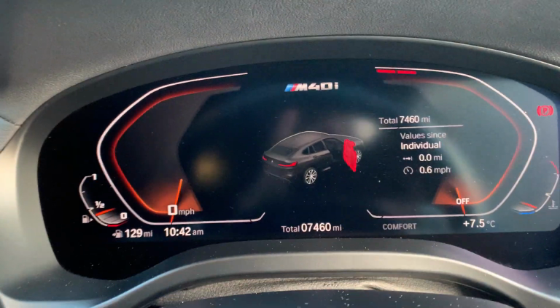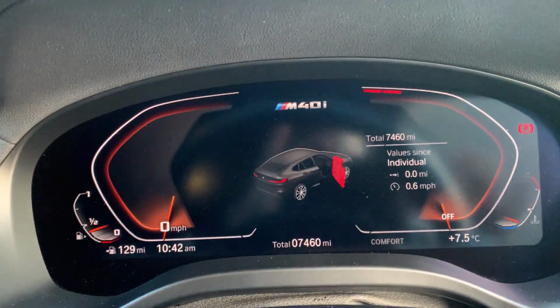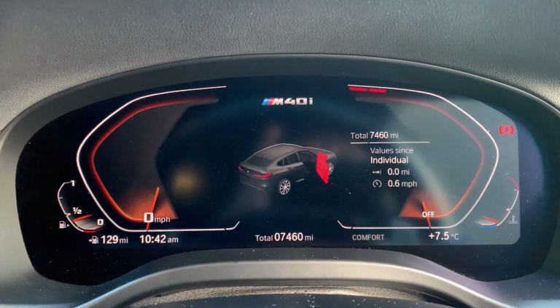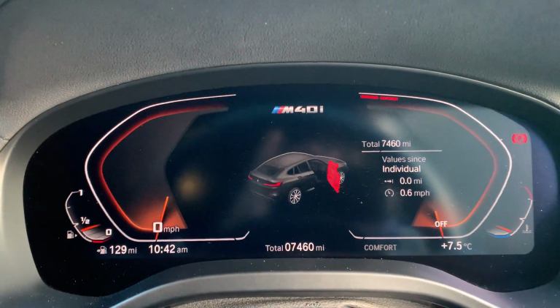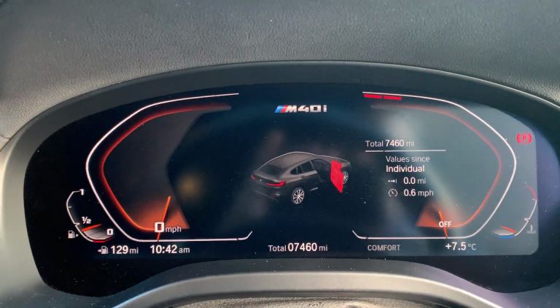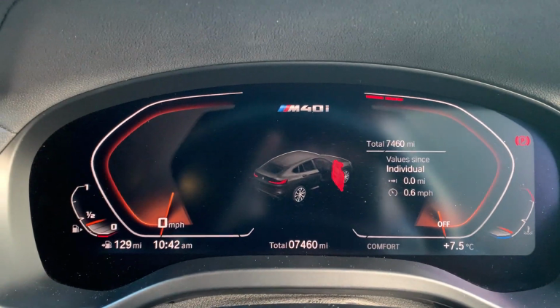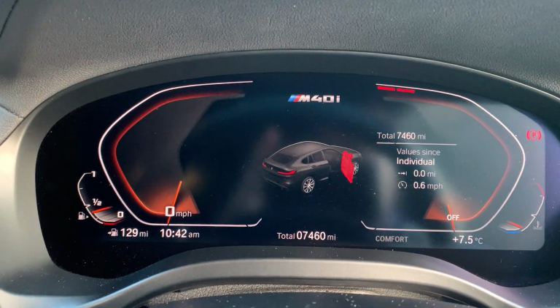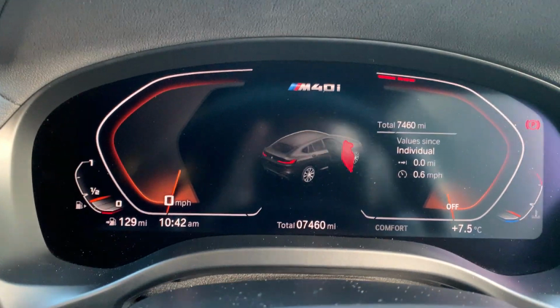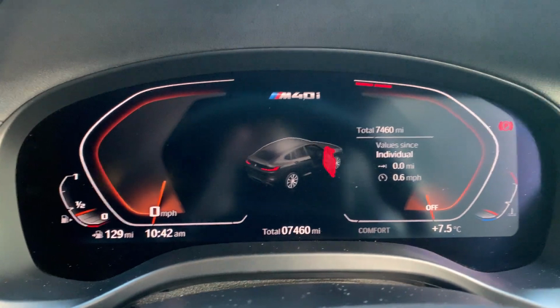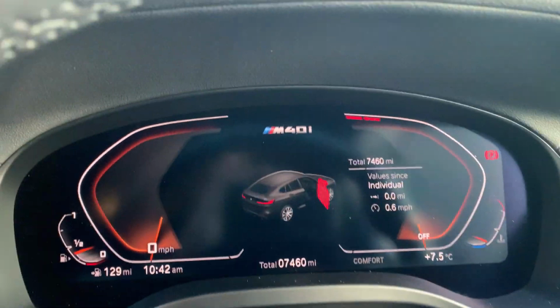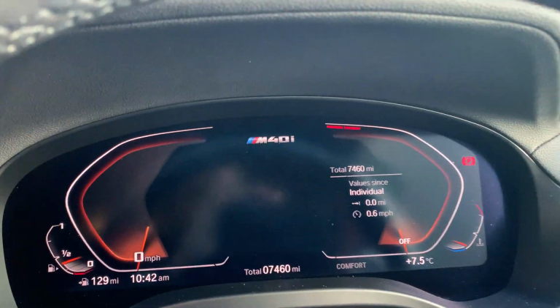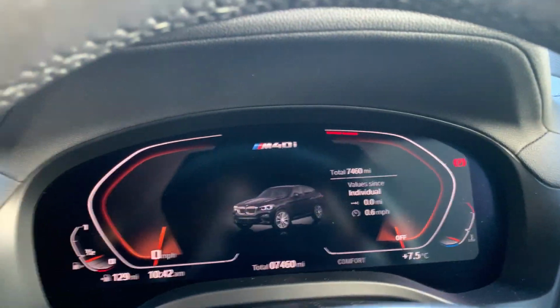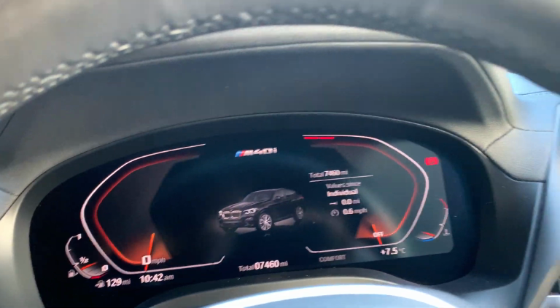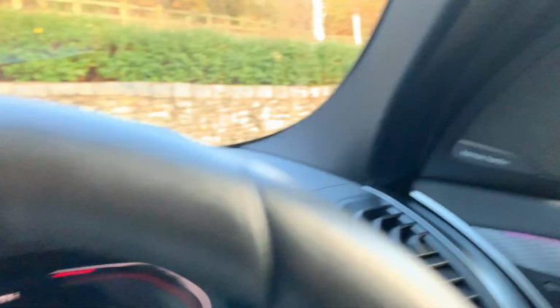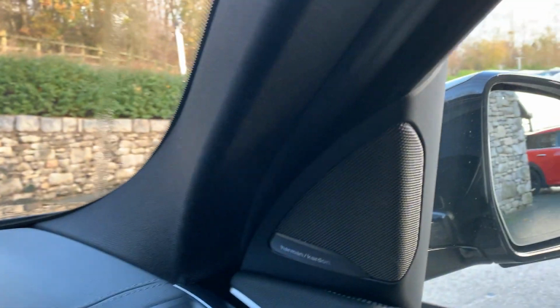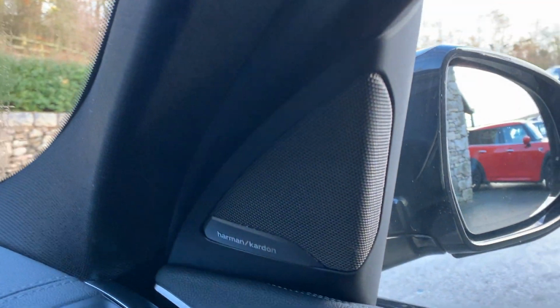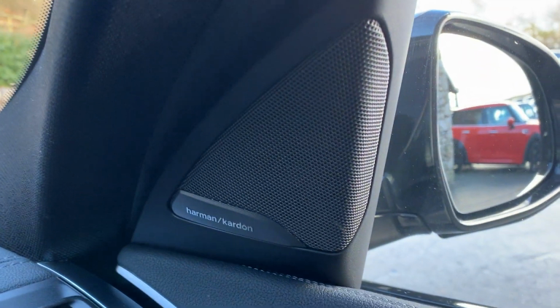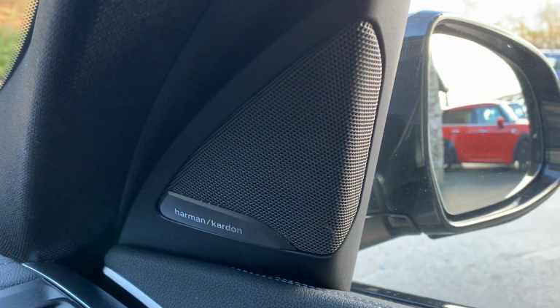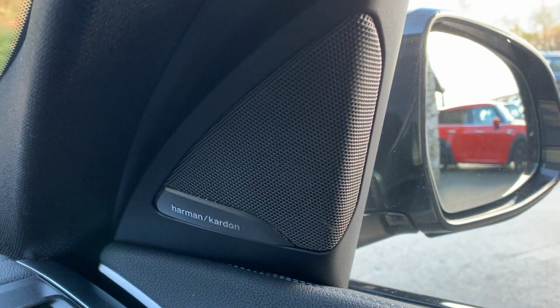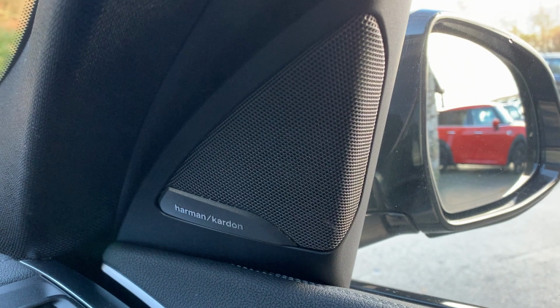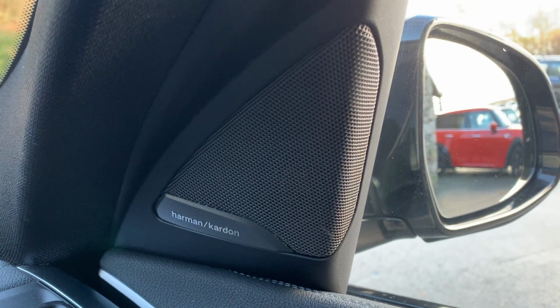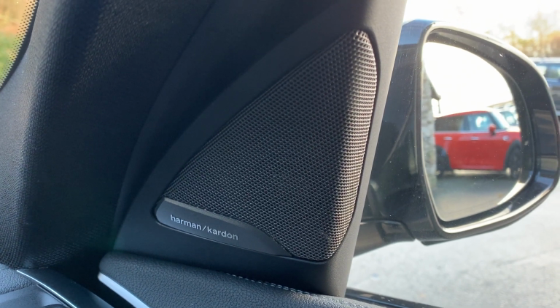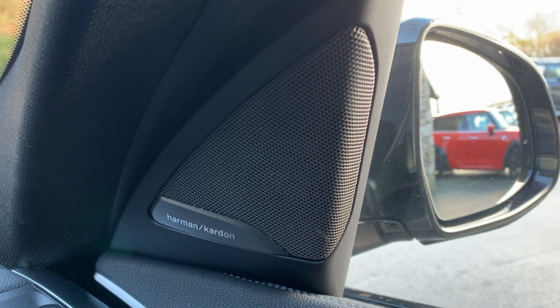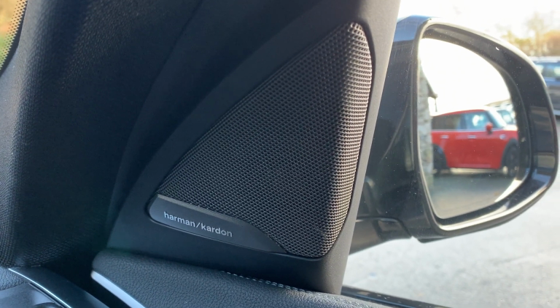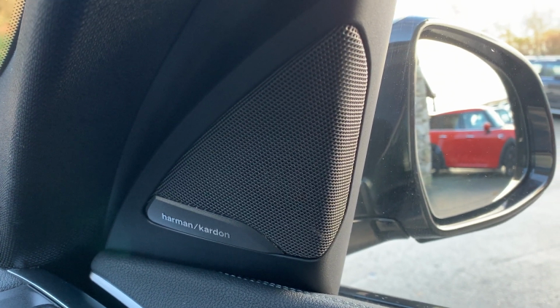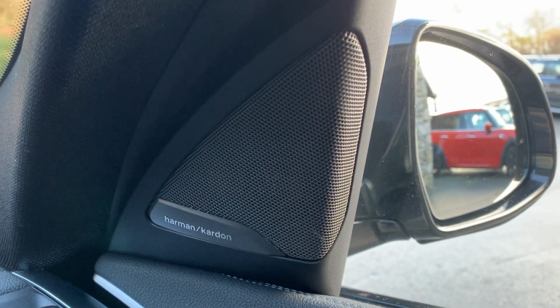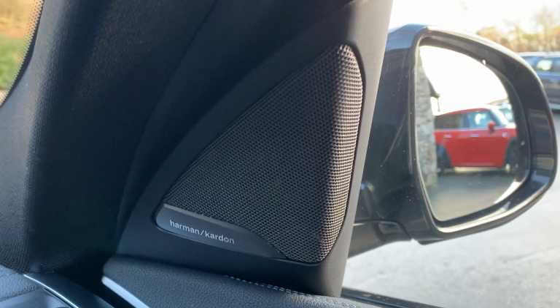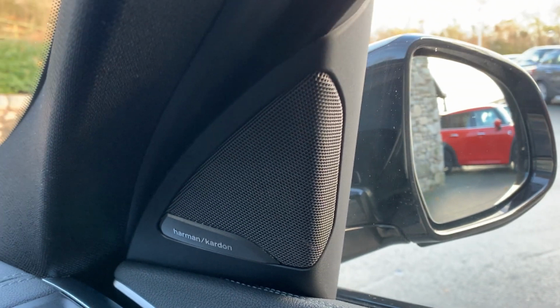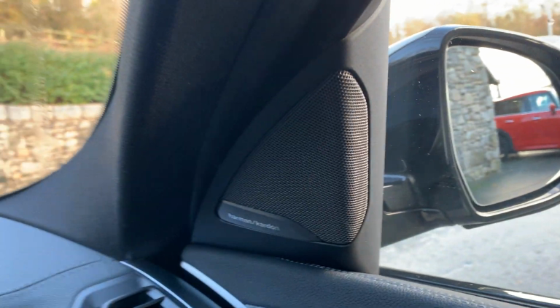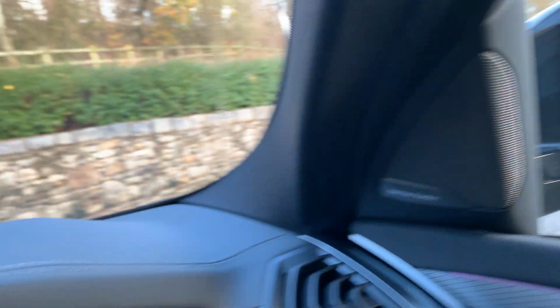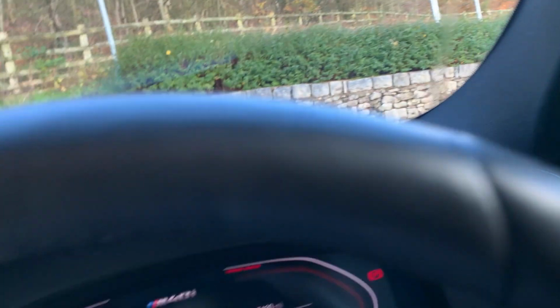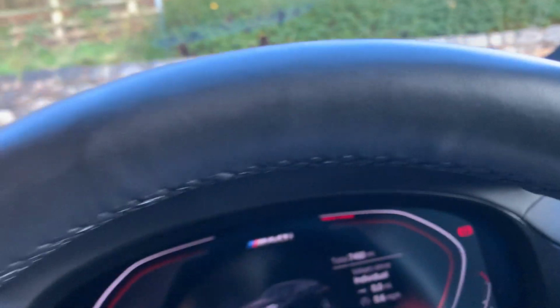So this is a 2020 car and it's covered just under seven and a half thousand miles, so not very many at all. You've also got the excellent Harman Kardon sound system in here, so if you're into your music that's a big improvement.